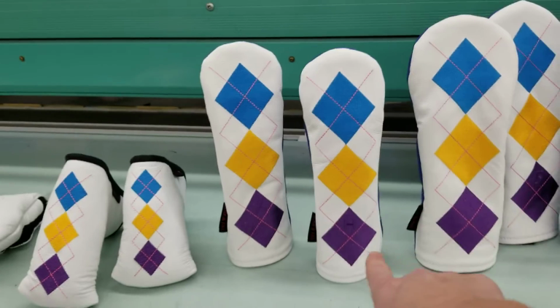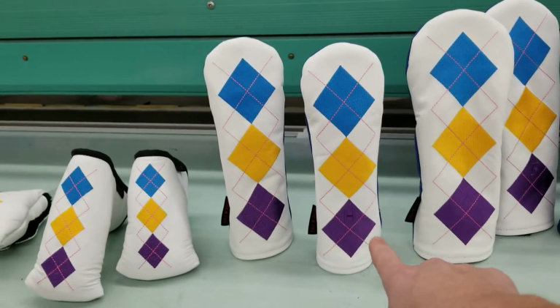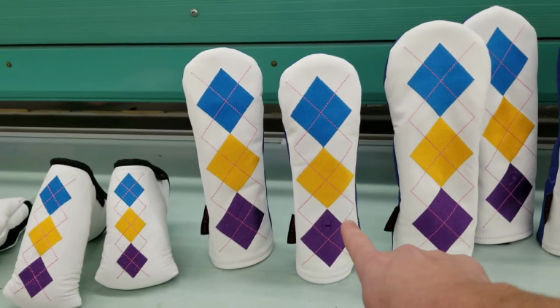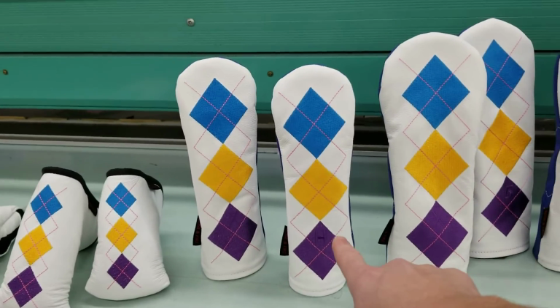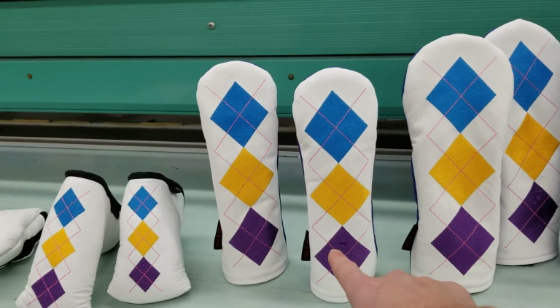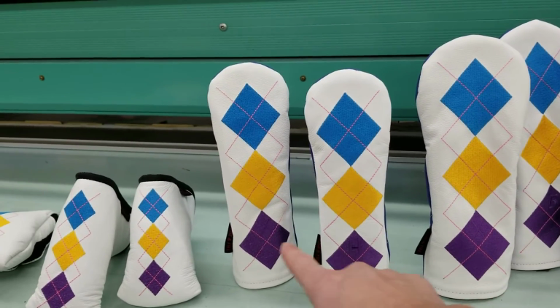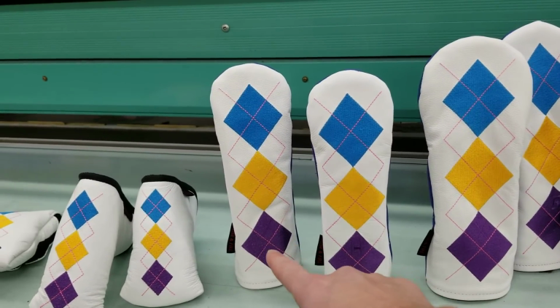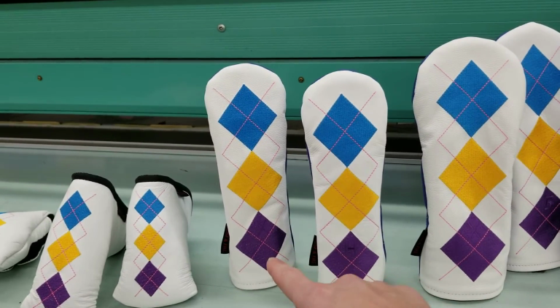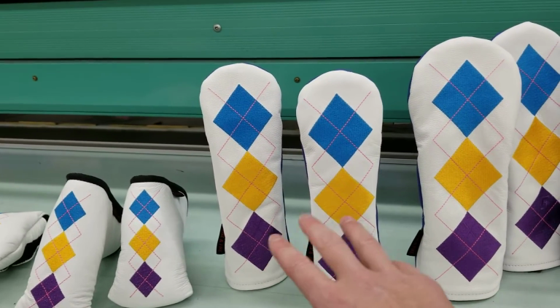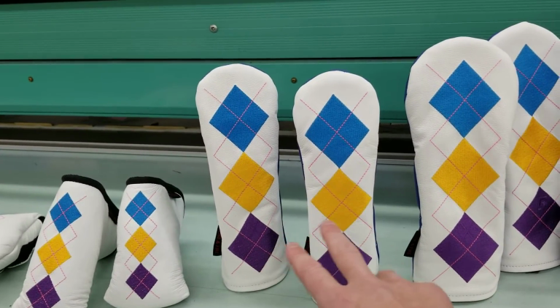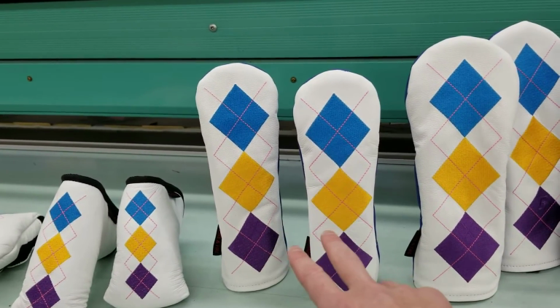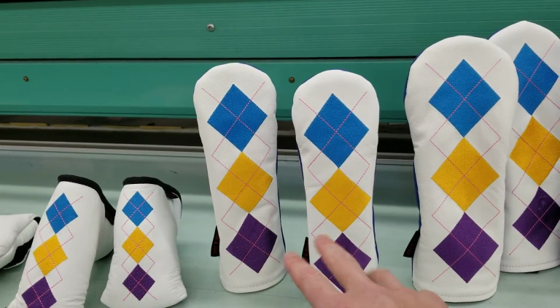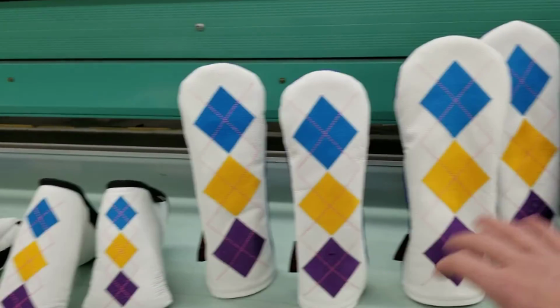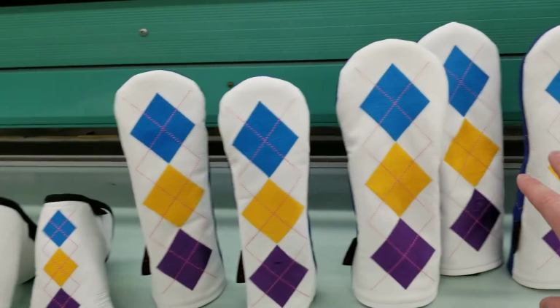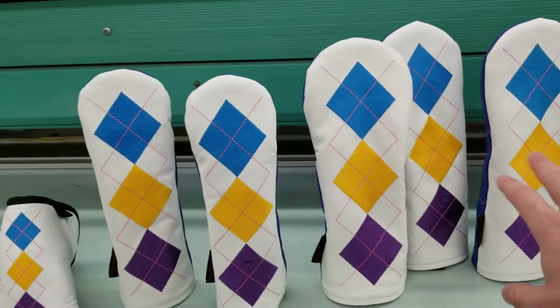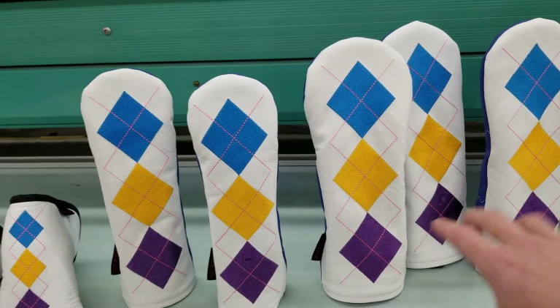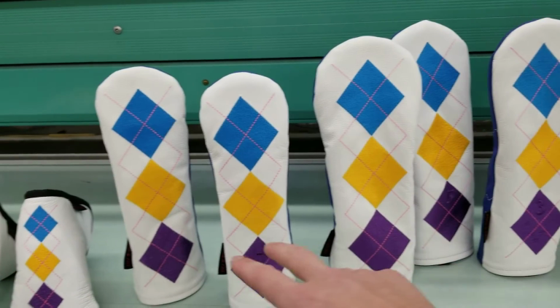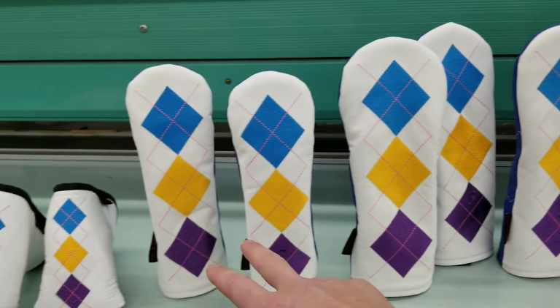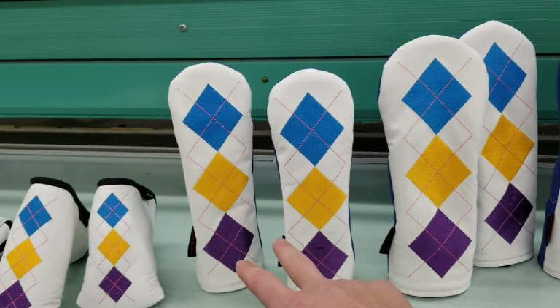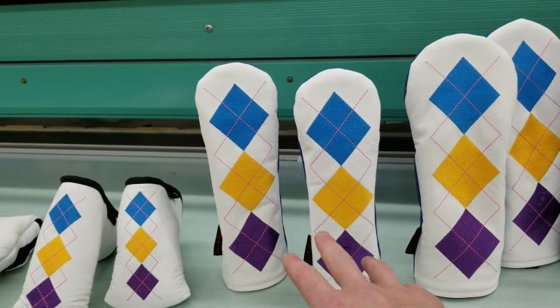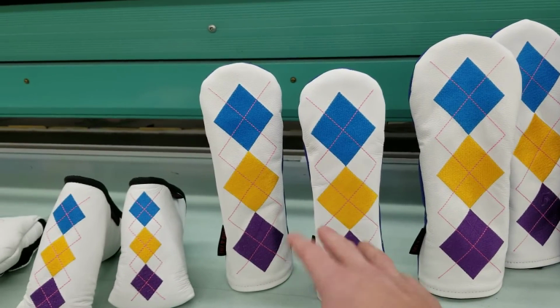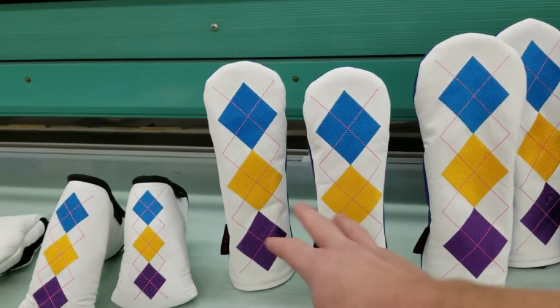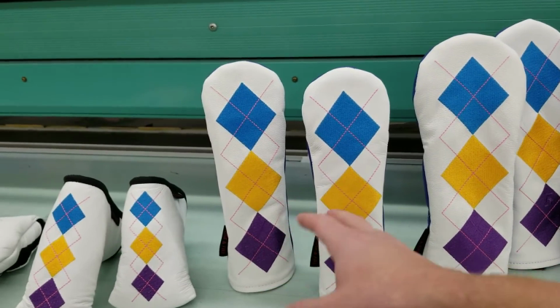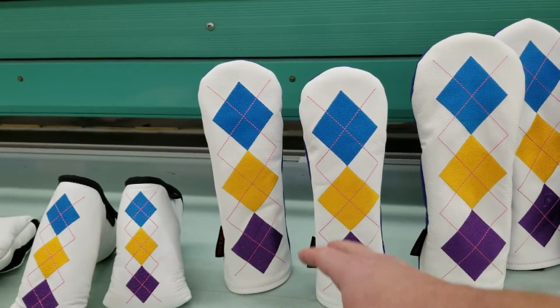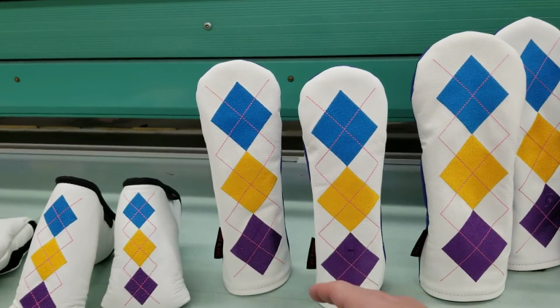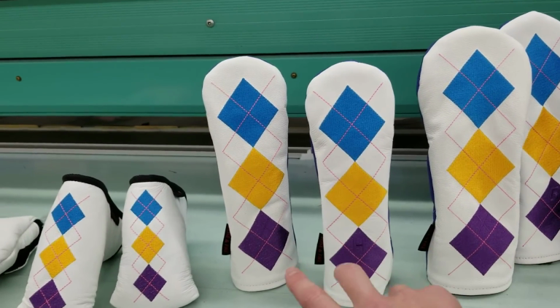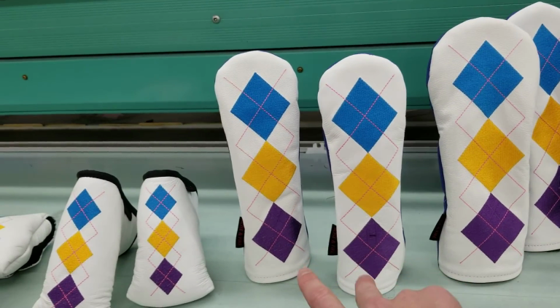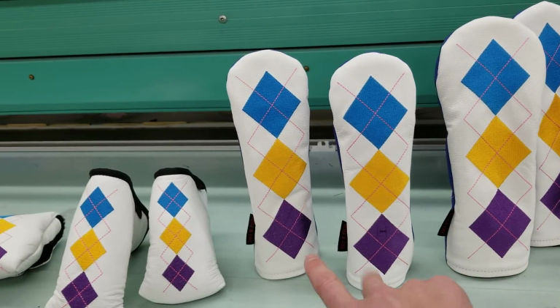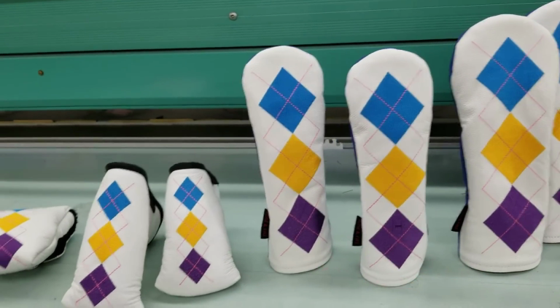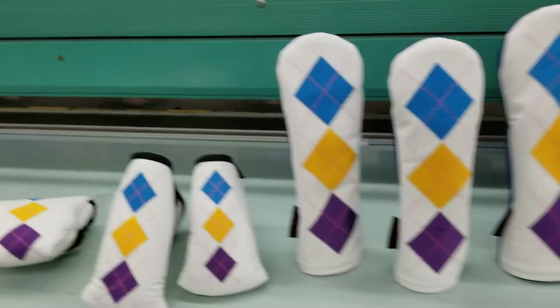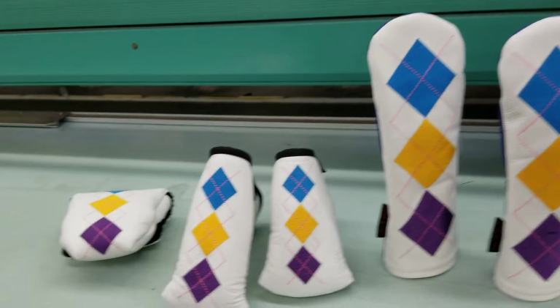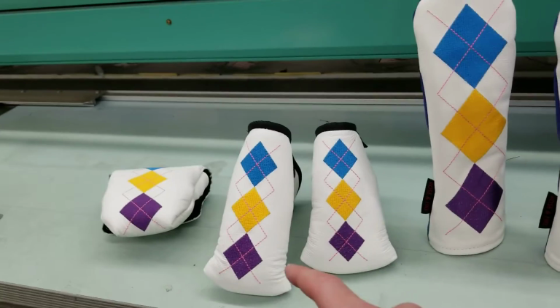For the hybrids, they're labeled H and X. They're the same size as each other, just as the woods are, but obviously smaller than the woods. The markings are just to help with club identification.